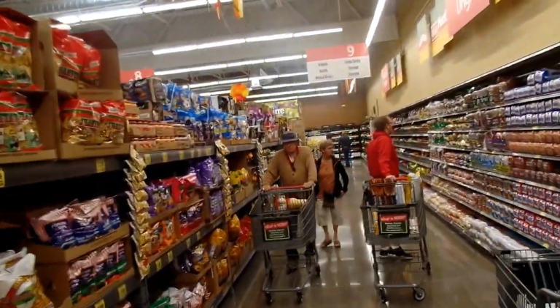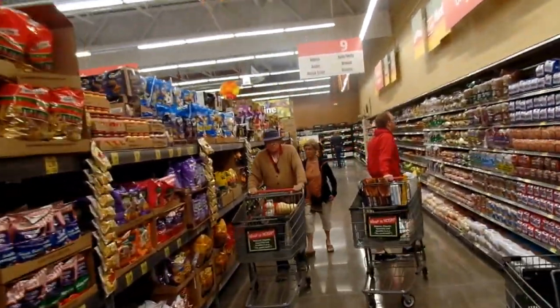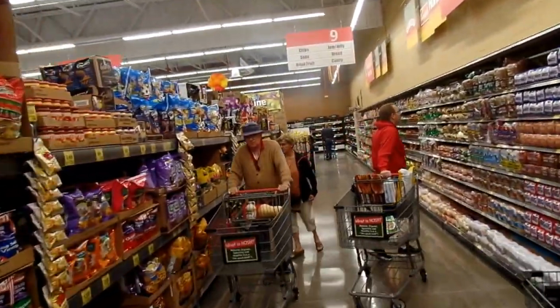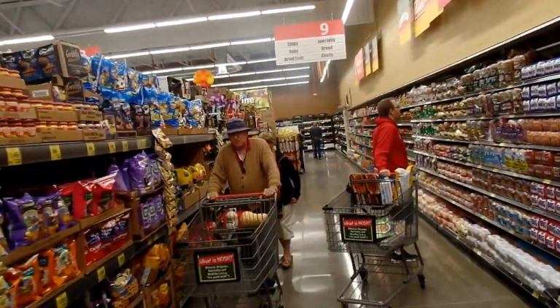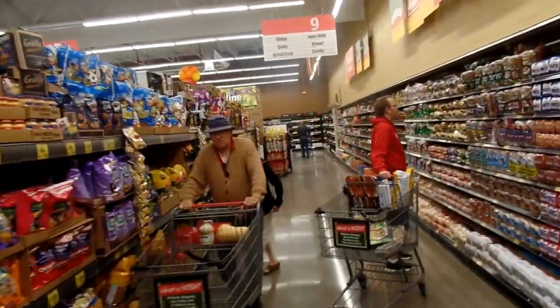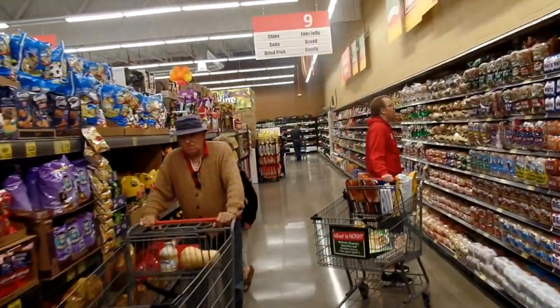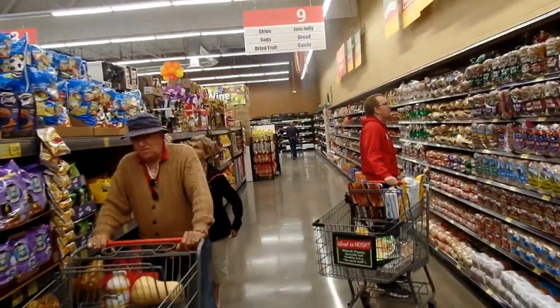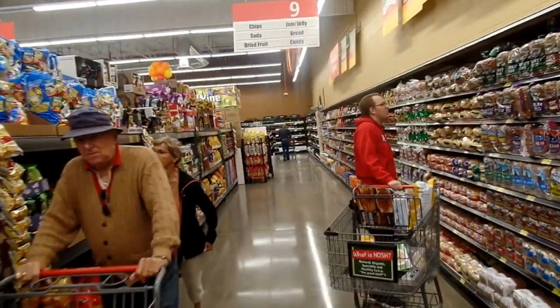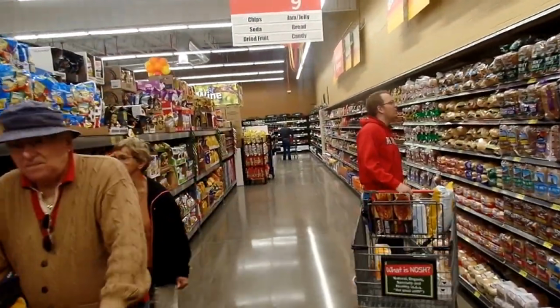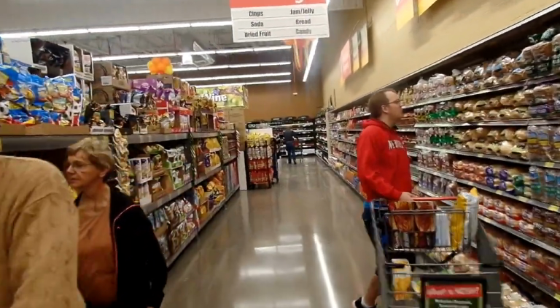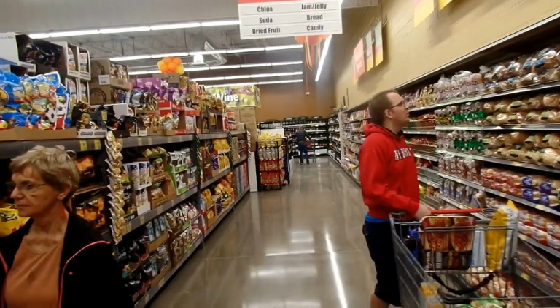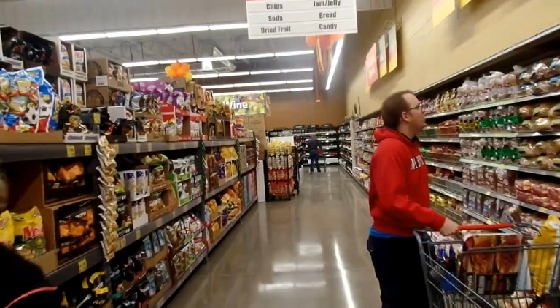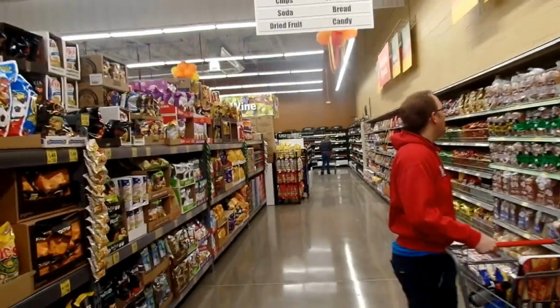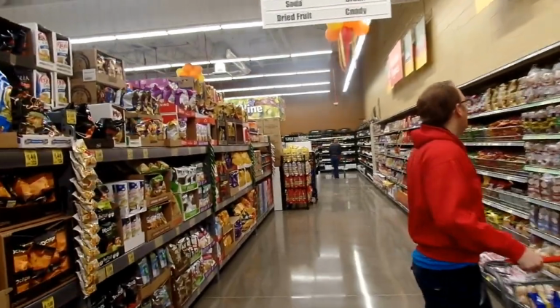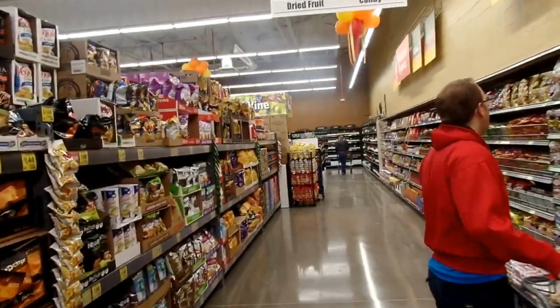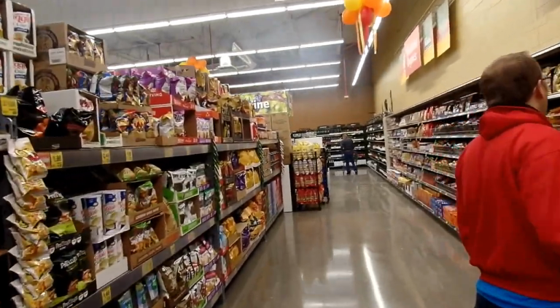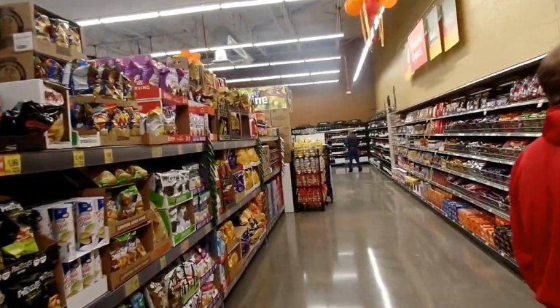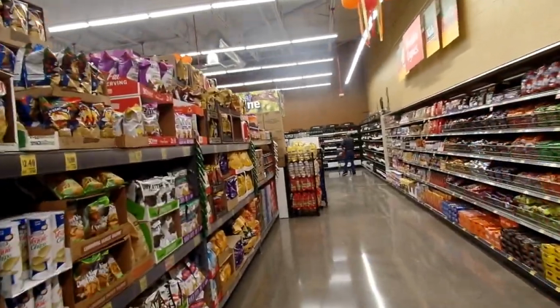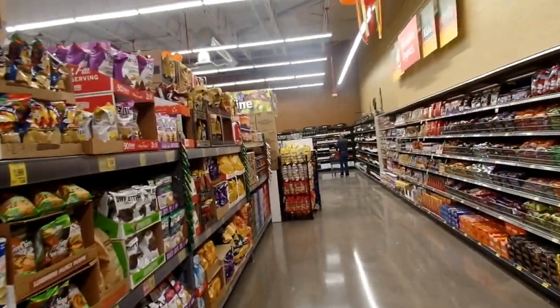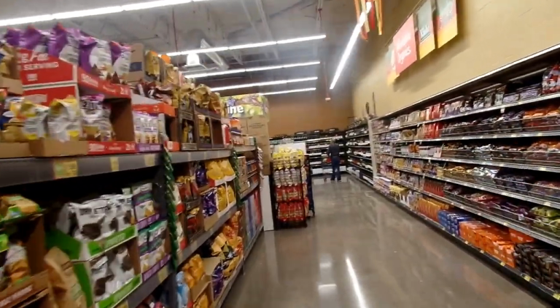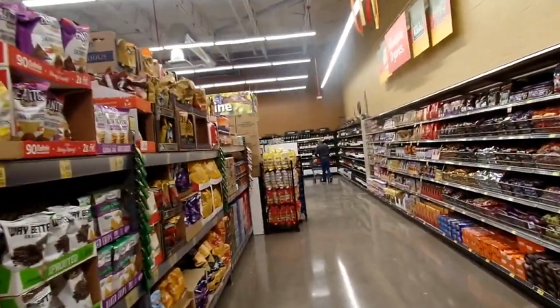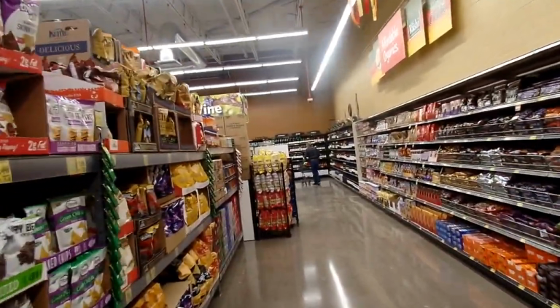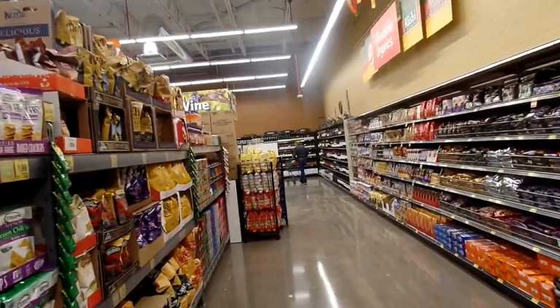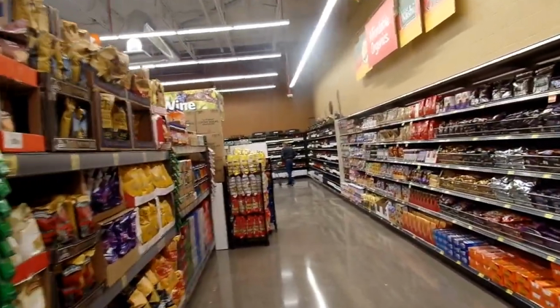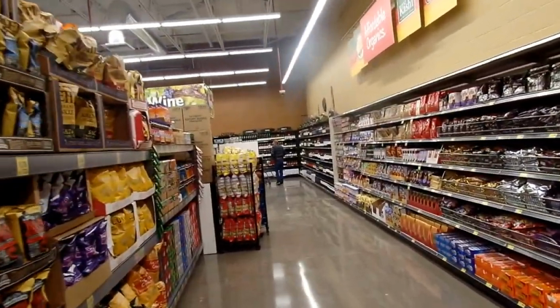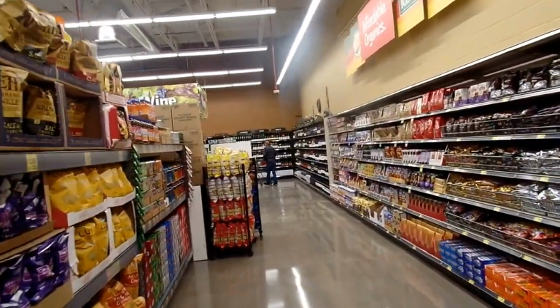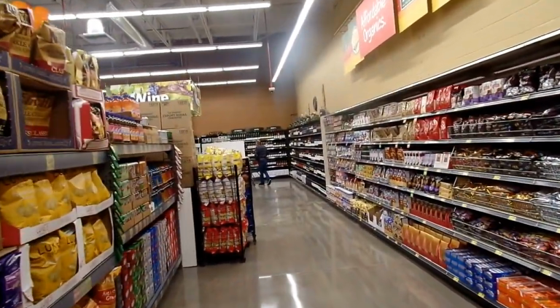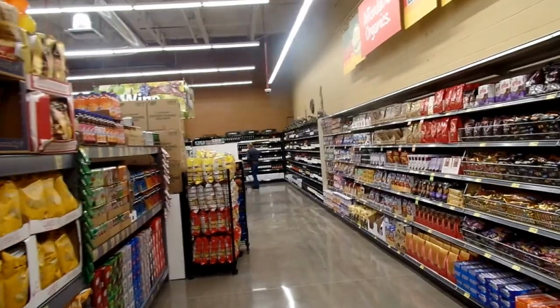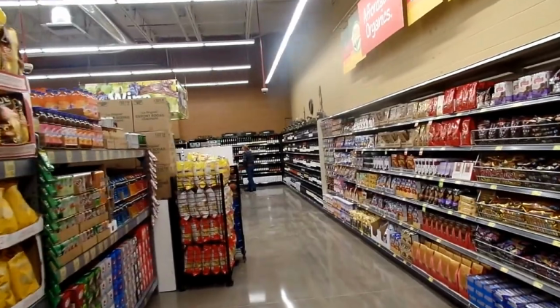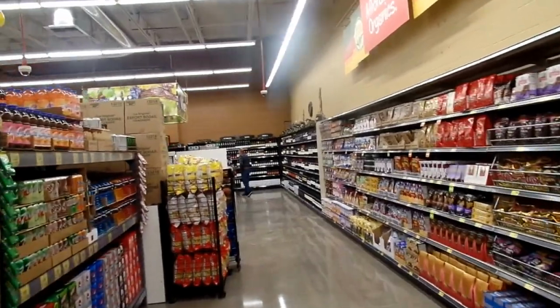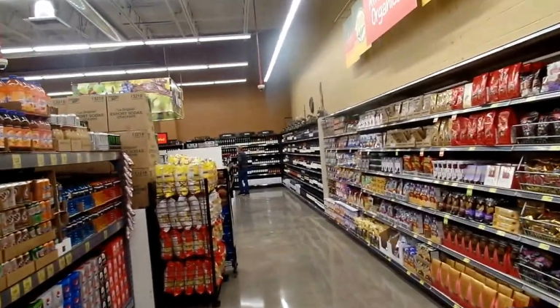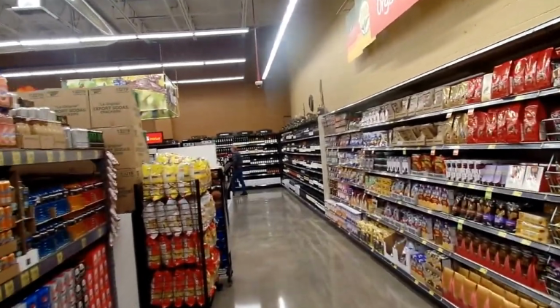The energy usage in this store is phenomenal. I'll show you the air handler in a minute. We're running heat reclaim, cooling and heating the store with waste heat from the refrigeration system.